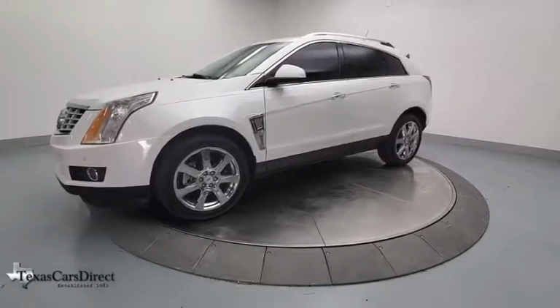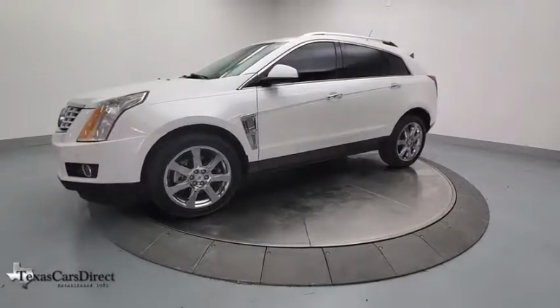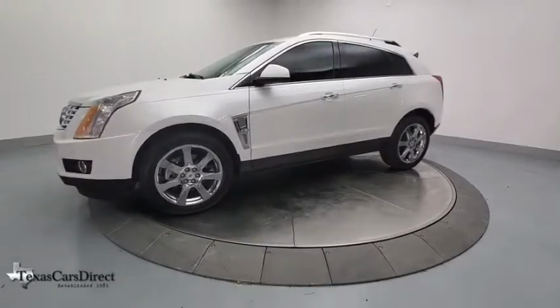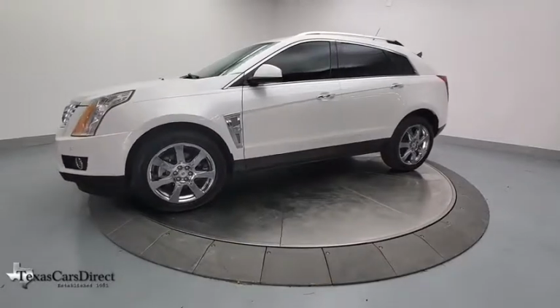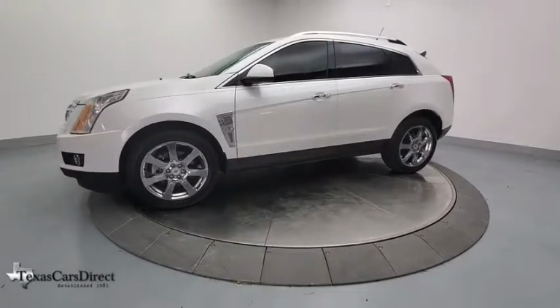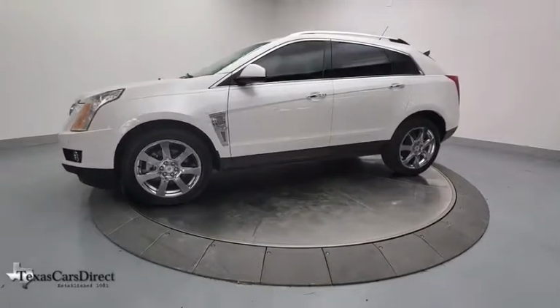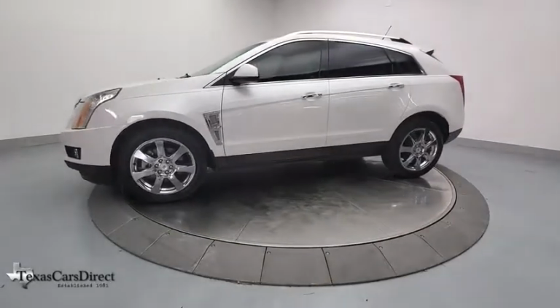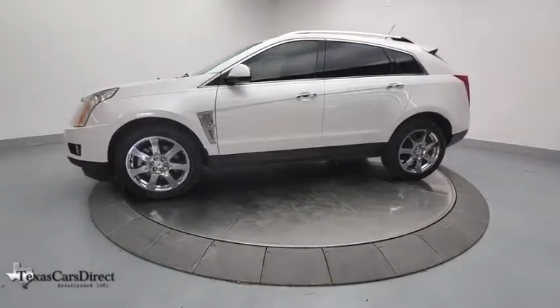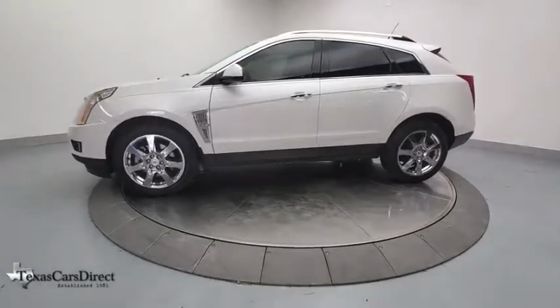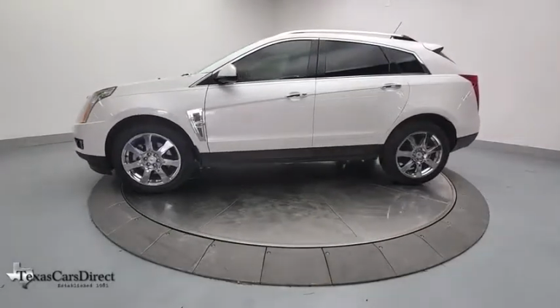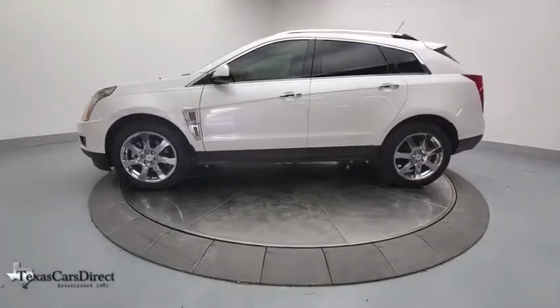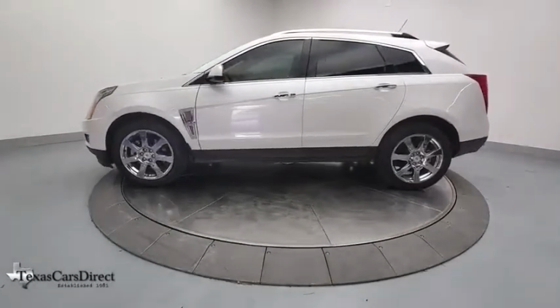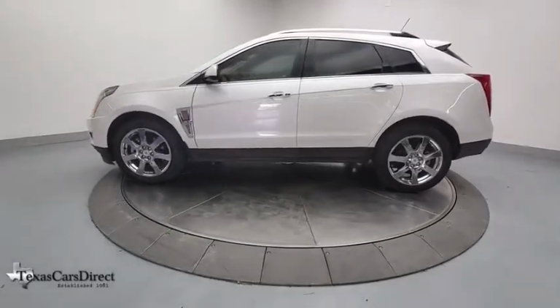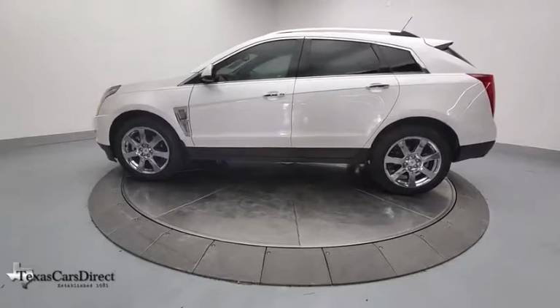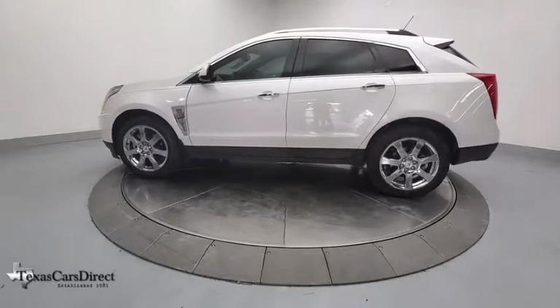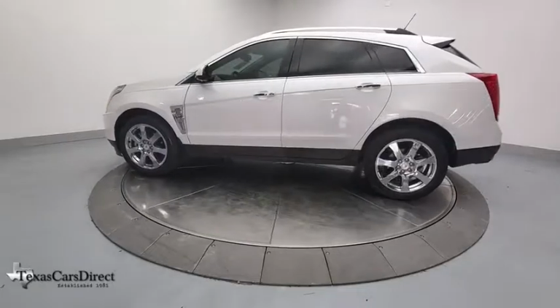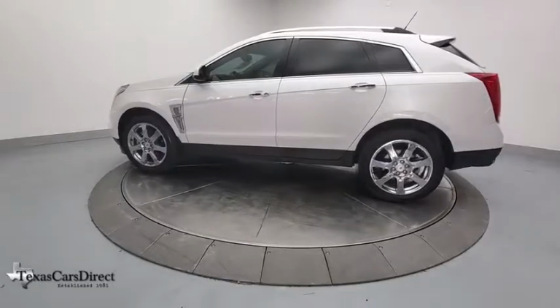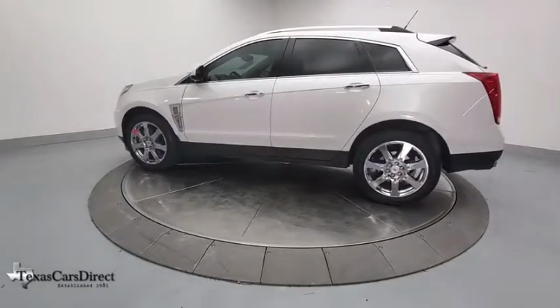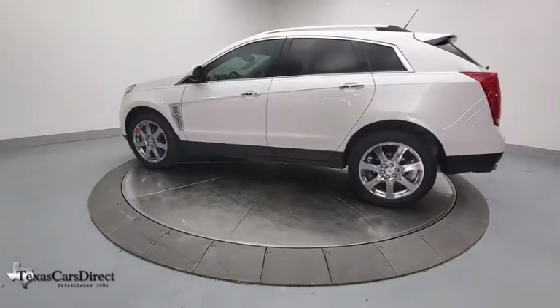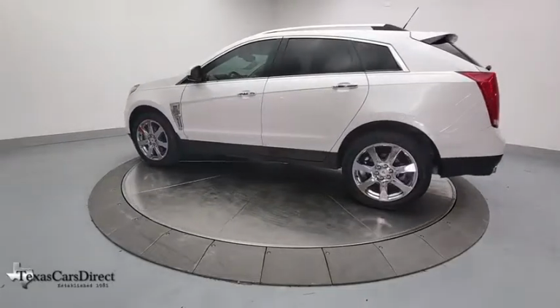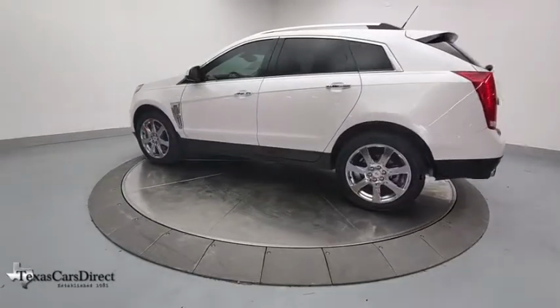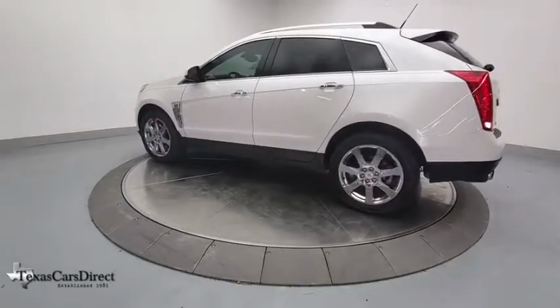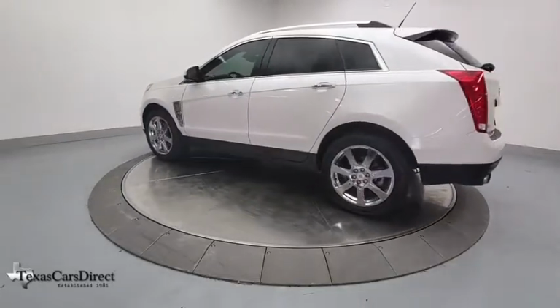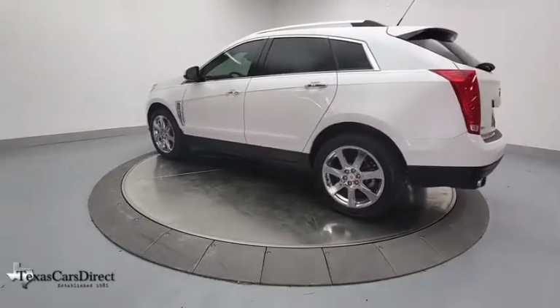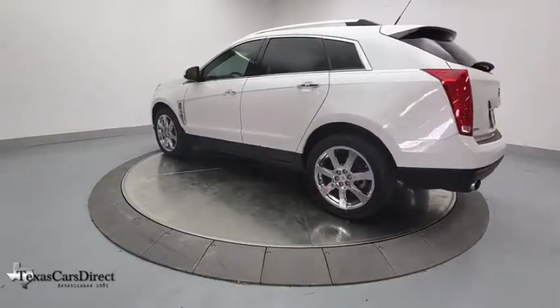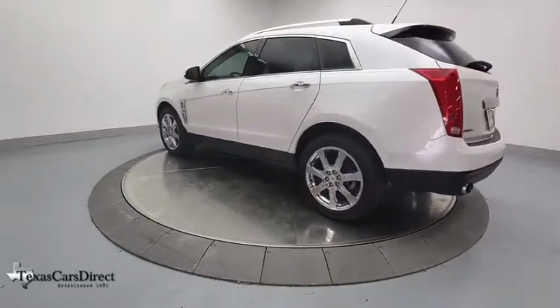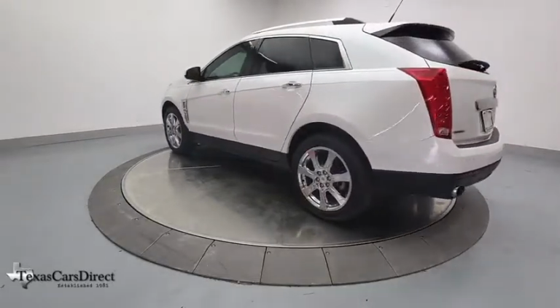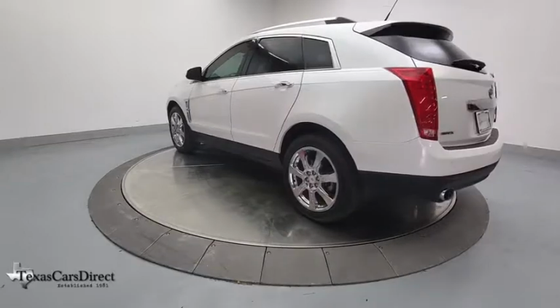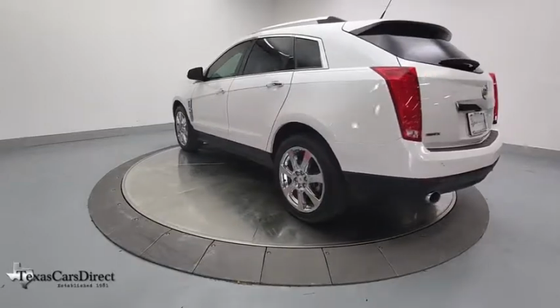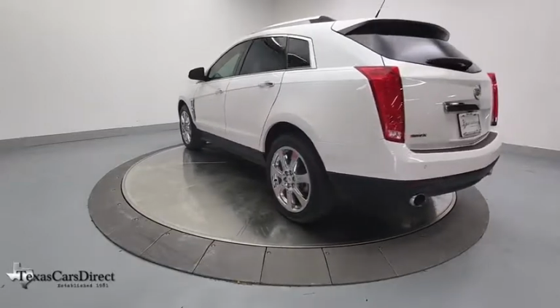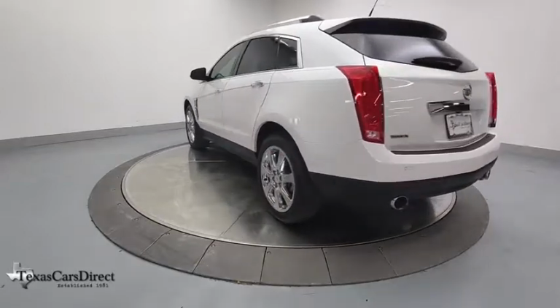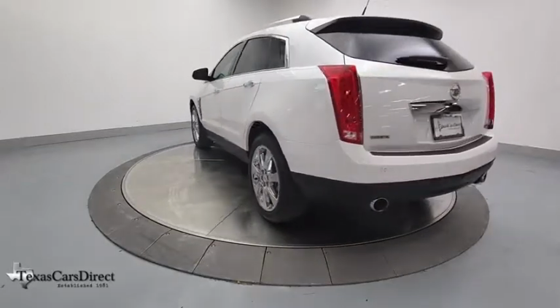Luxury lovers will delight in the new stylish handcrafted cabin. And for technology lovers, the list of high-tech features is too long to list. This vehicle has less than 90,000 miles.